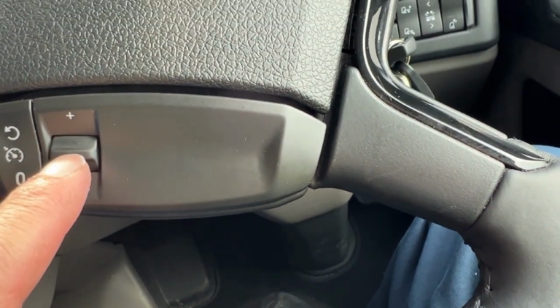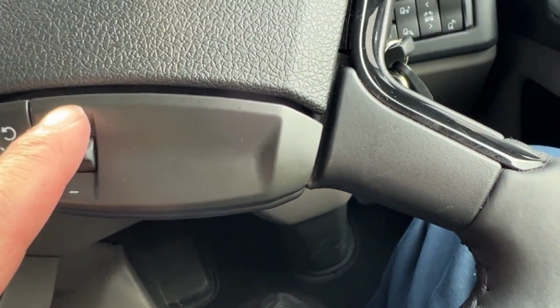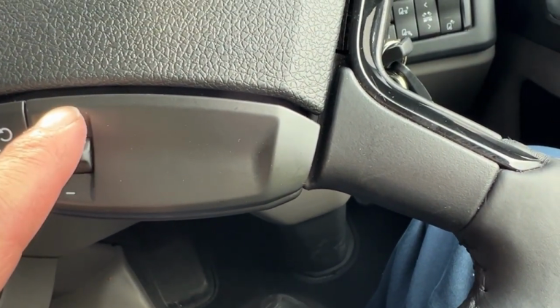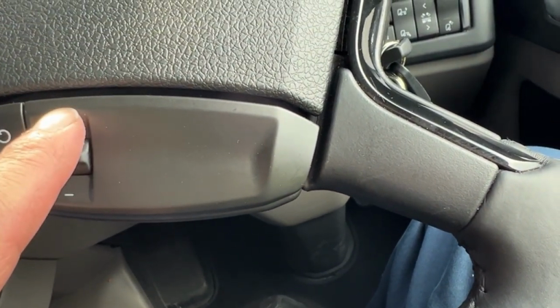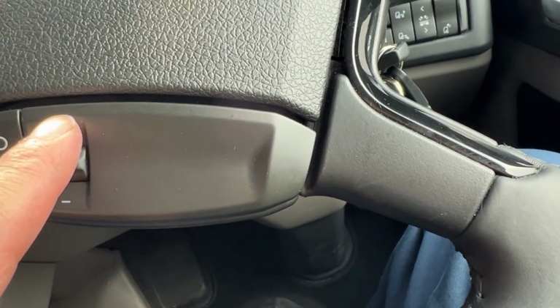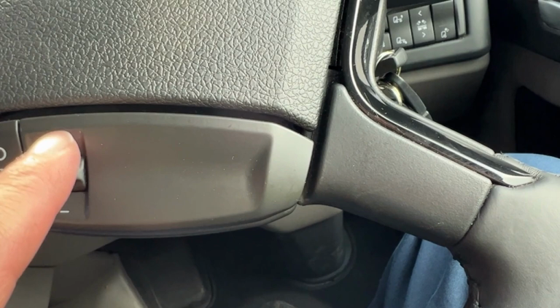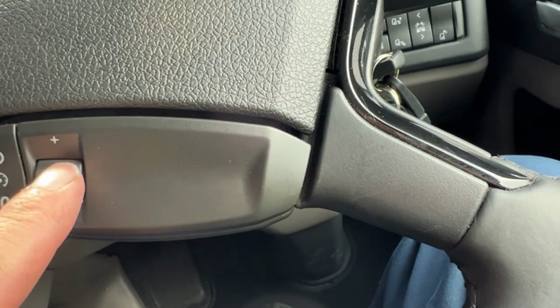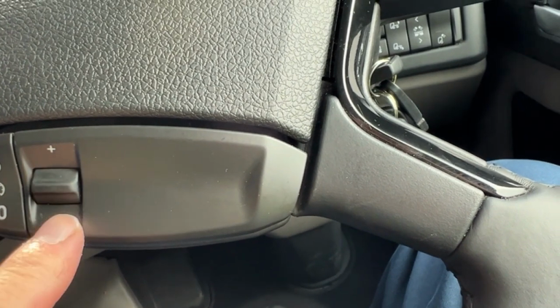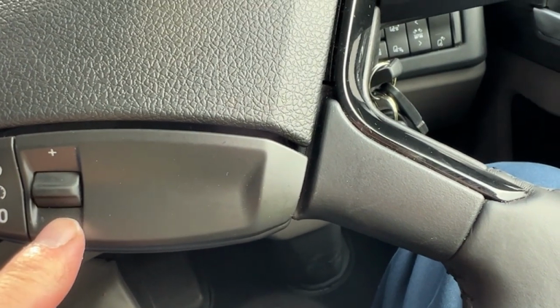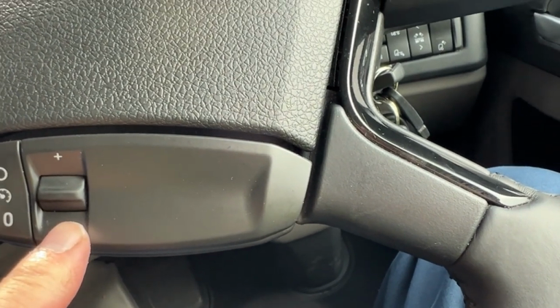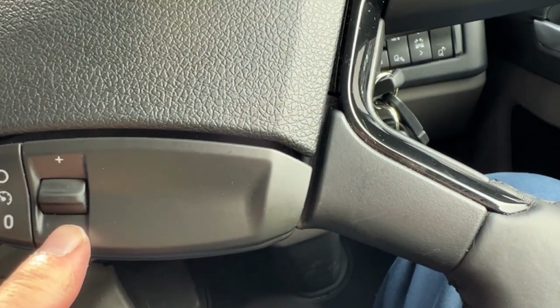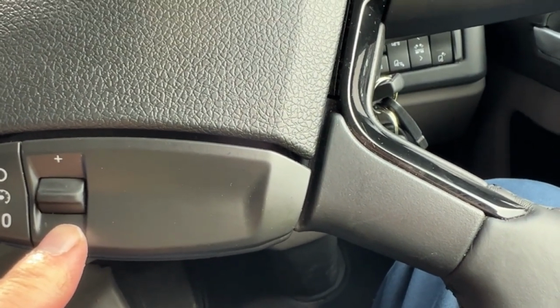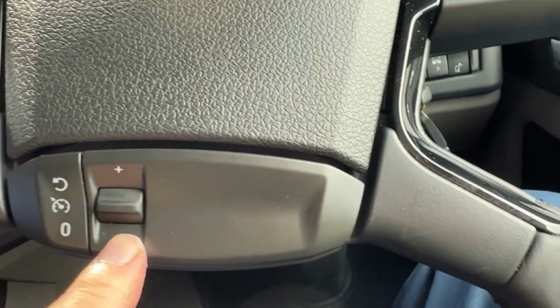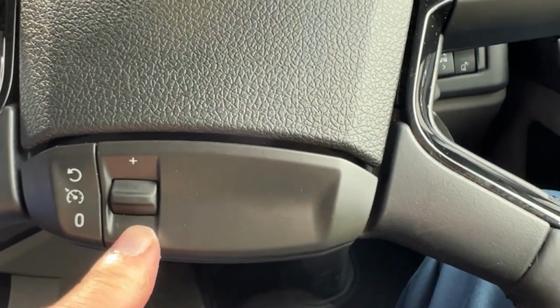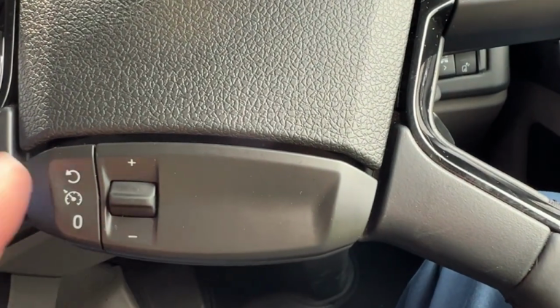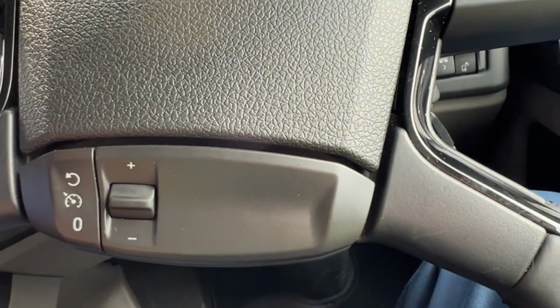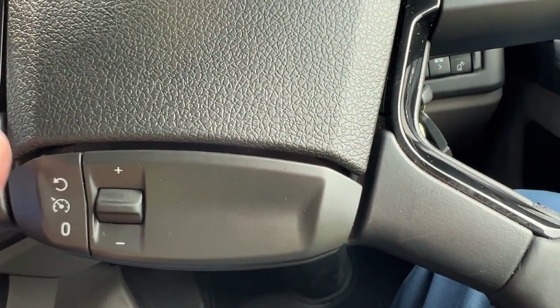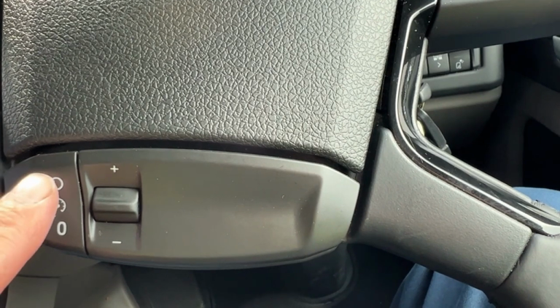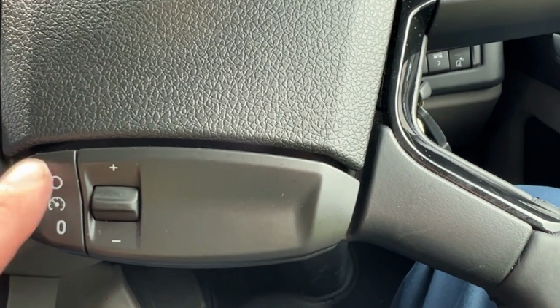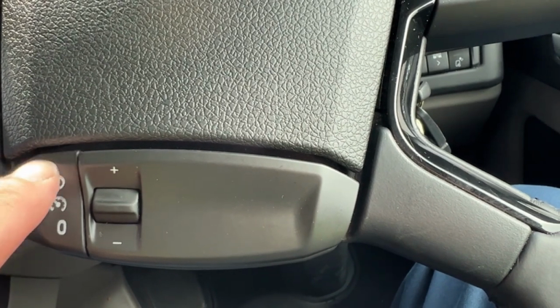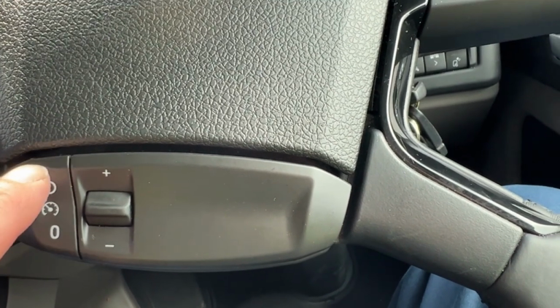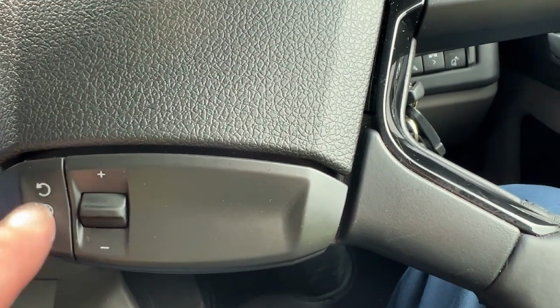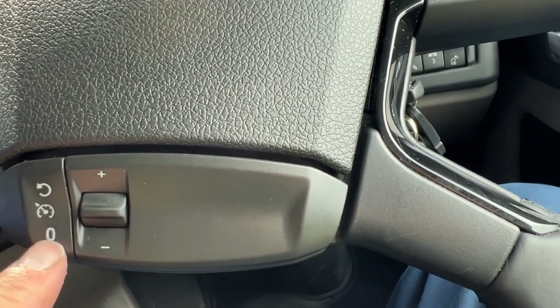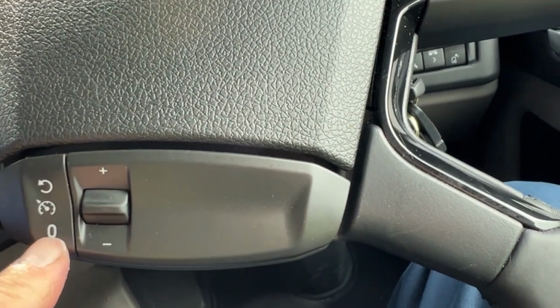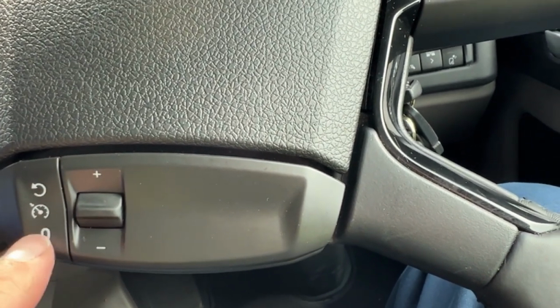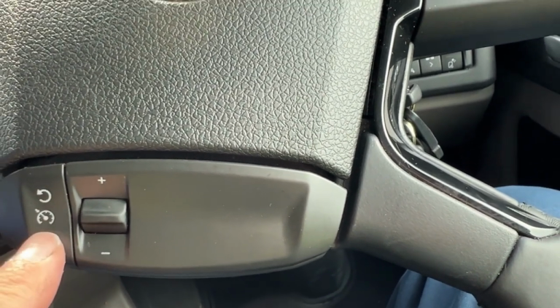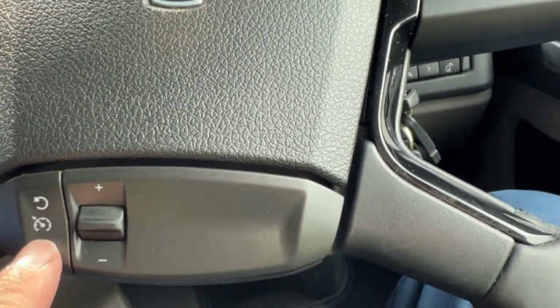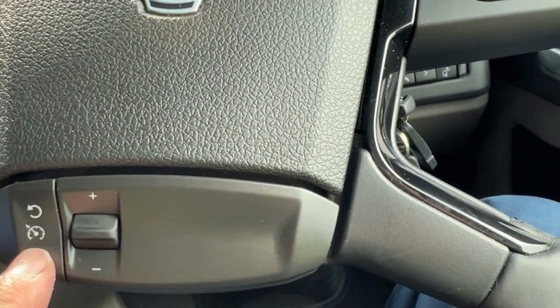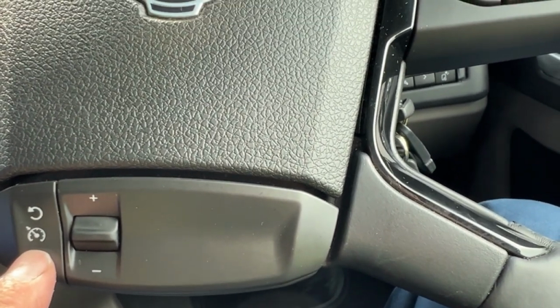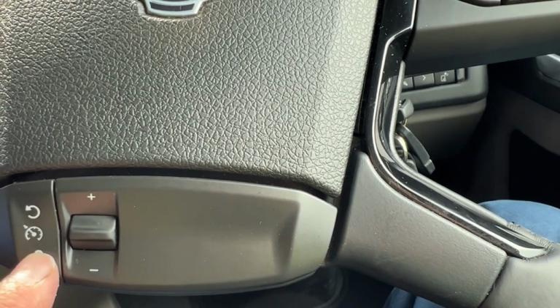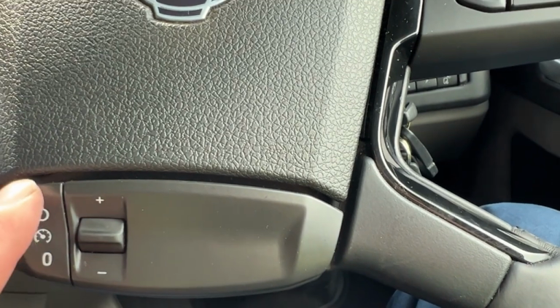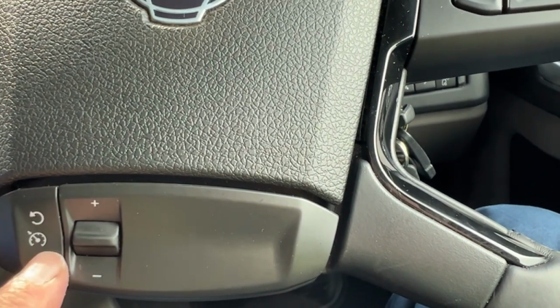Push it up for increasing speed and bring it down for decreasing speed. That resets it, this is the push button and that switches it off. It also switches it off any time you touch a brake.